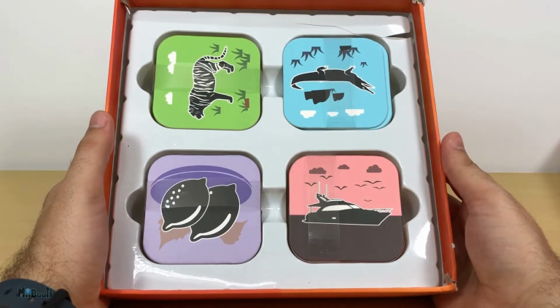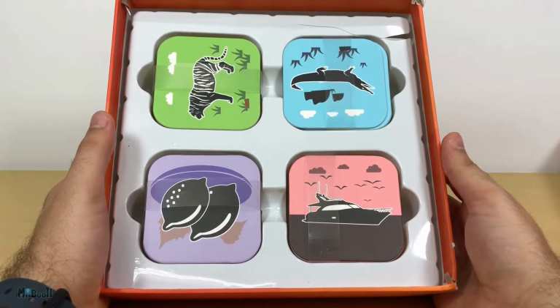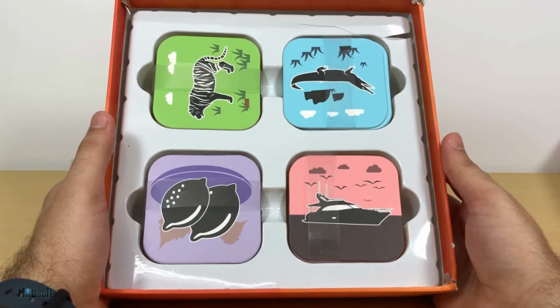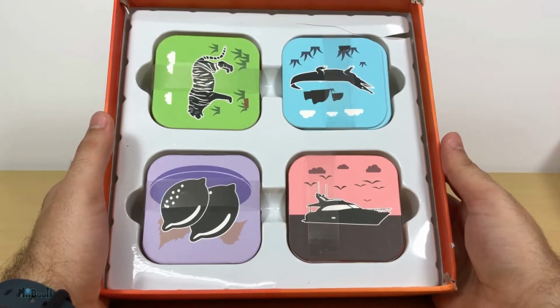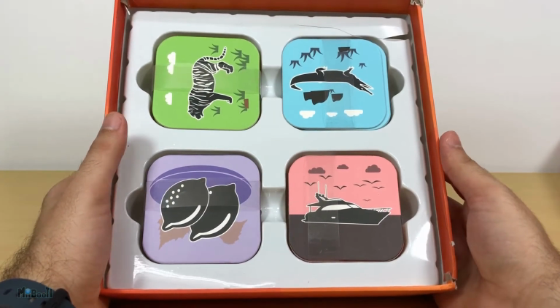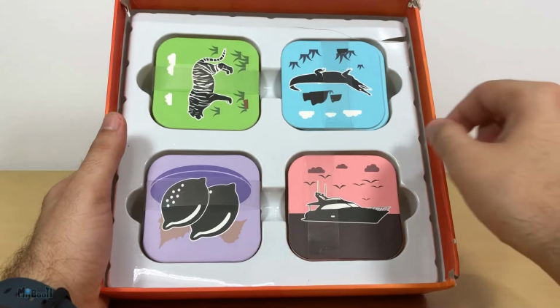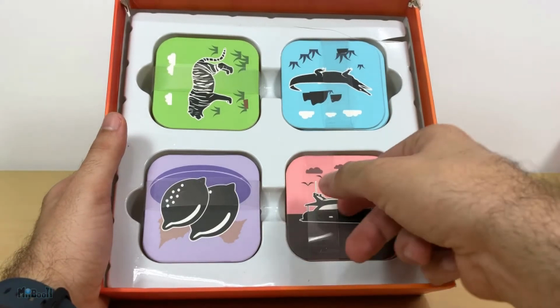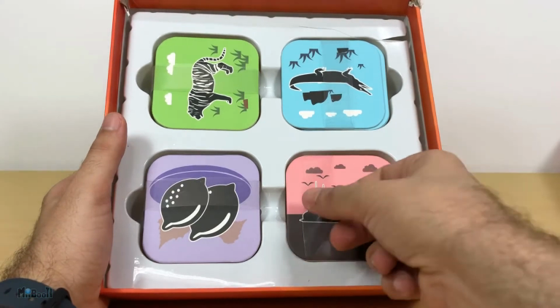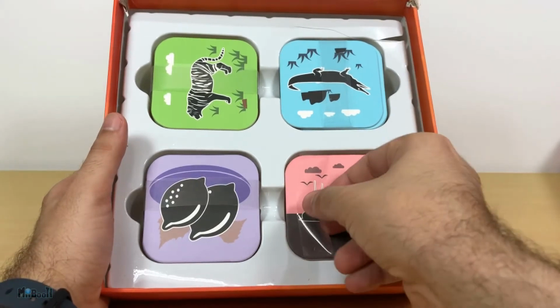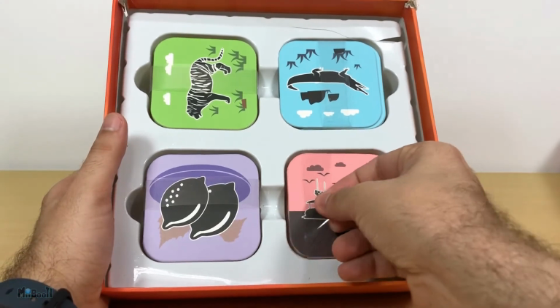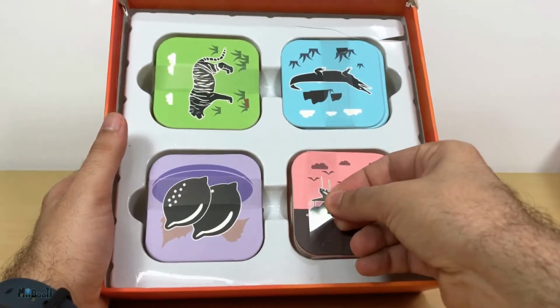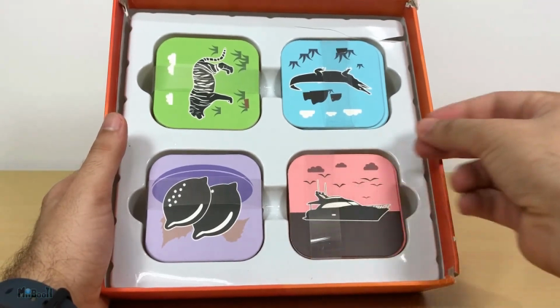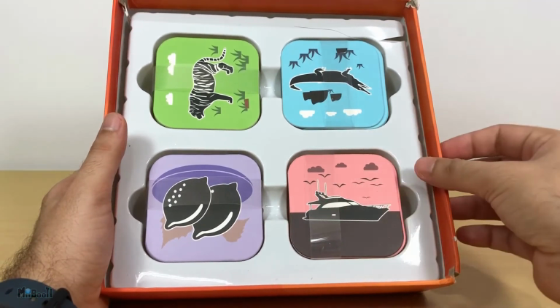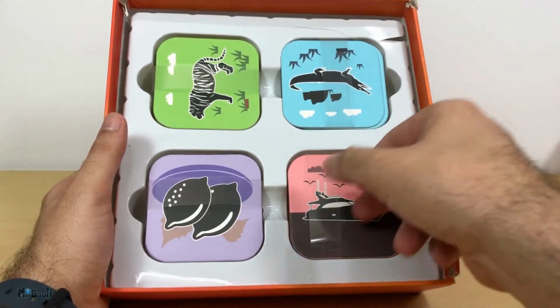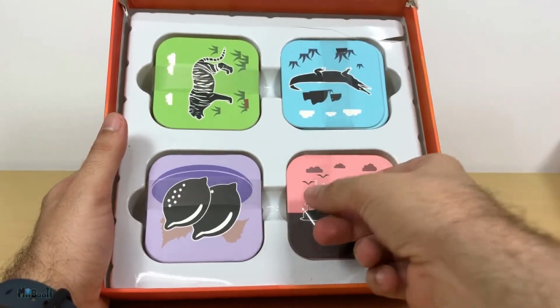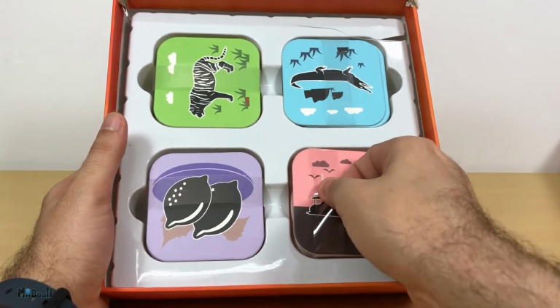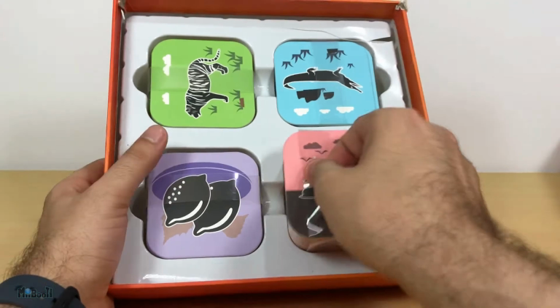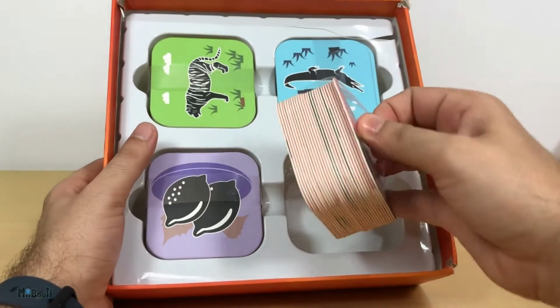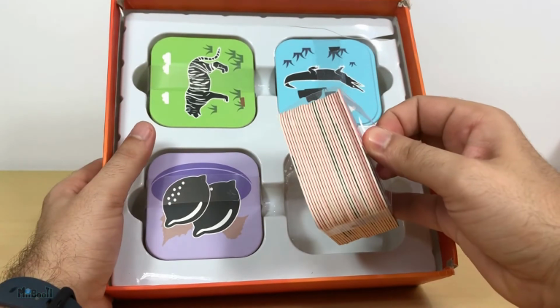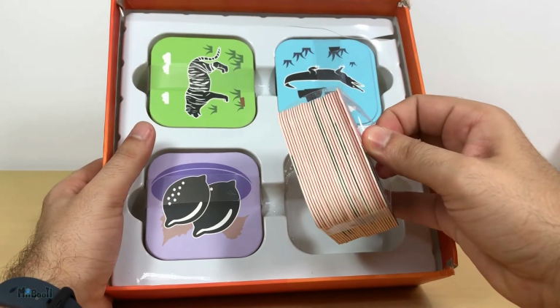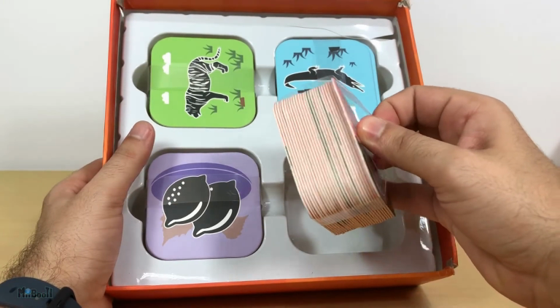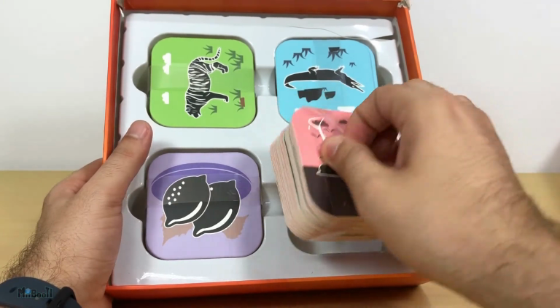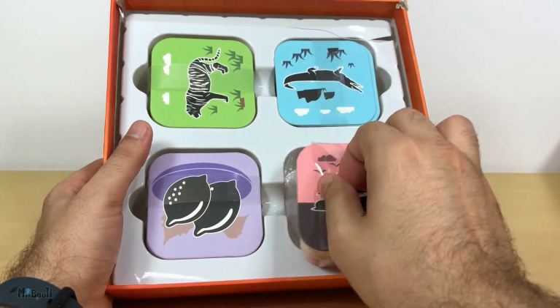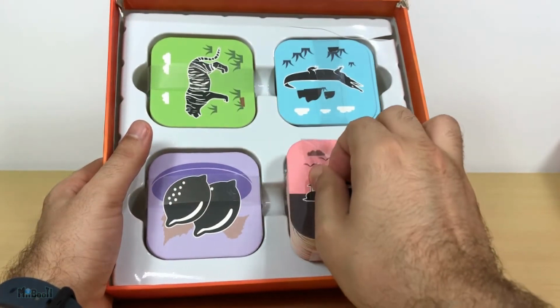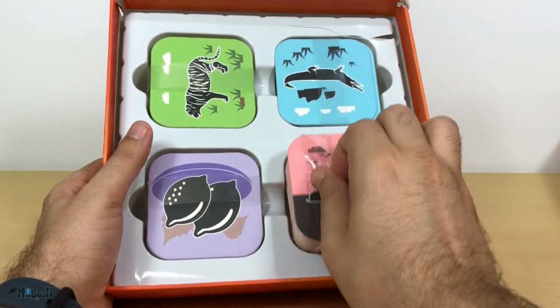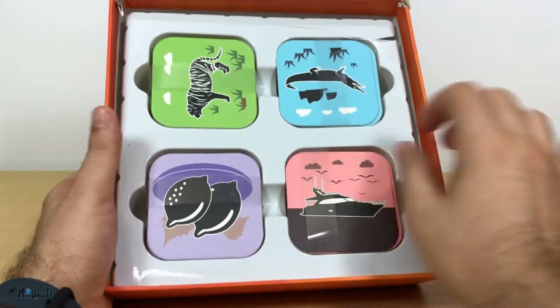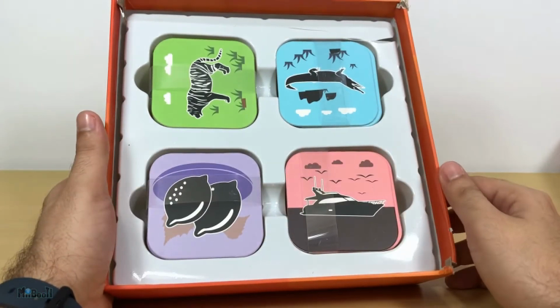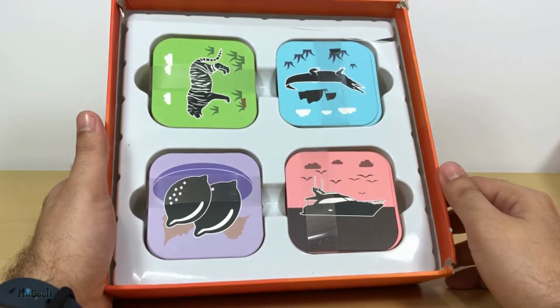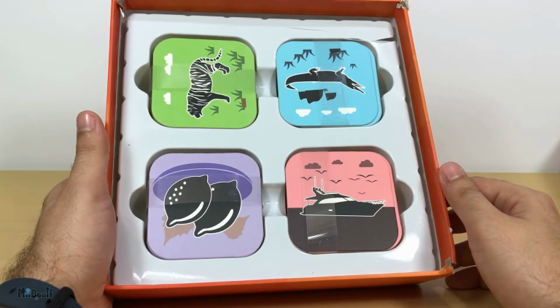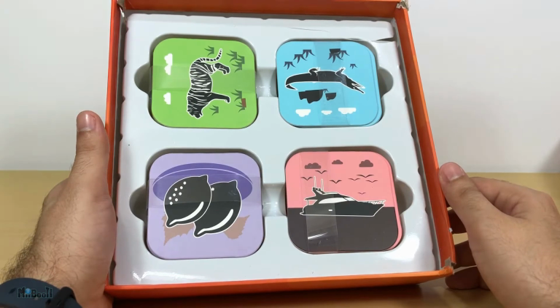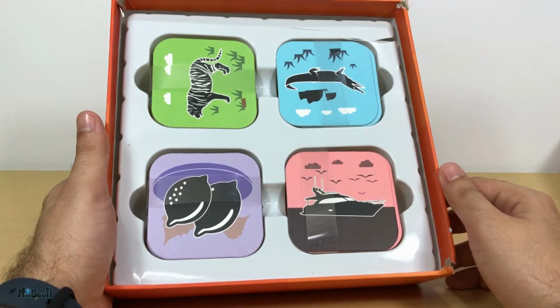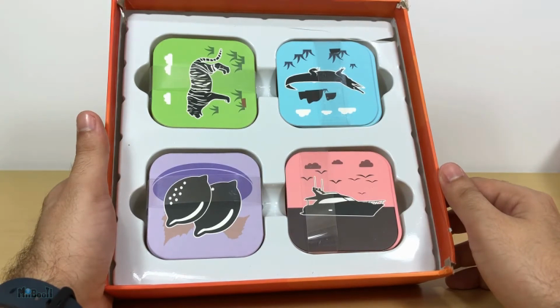Each set has 27 cards, which adds up to 108 in total. The red ones are modes of transport, purple ones are fruits and vegetables, green are land animals — more like mammals — and the blue ones are fish, reptiles, amphibians, birds and insects.